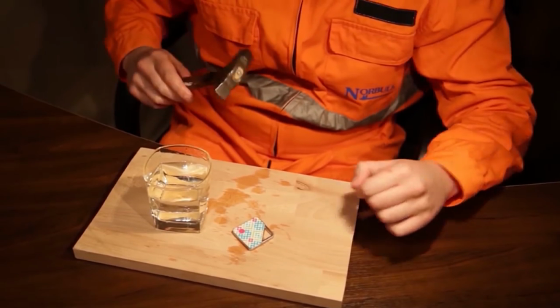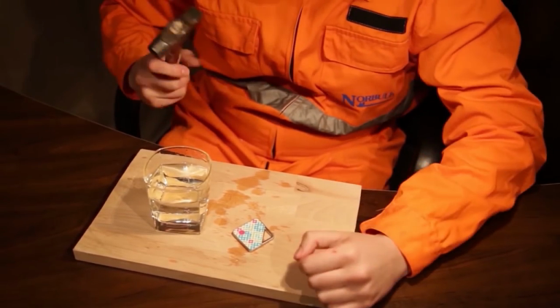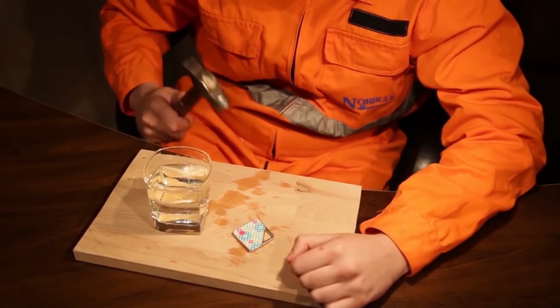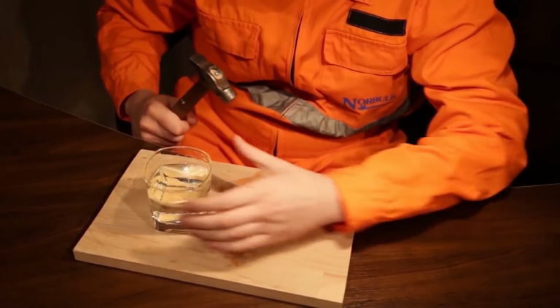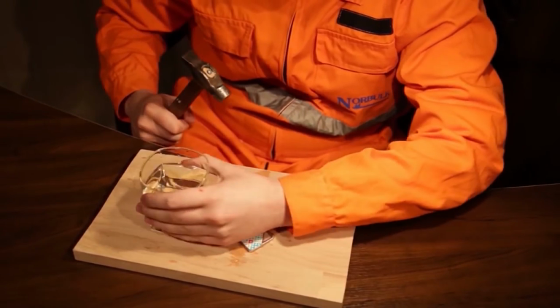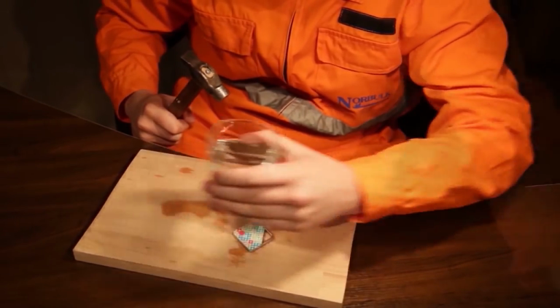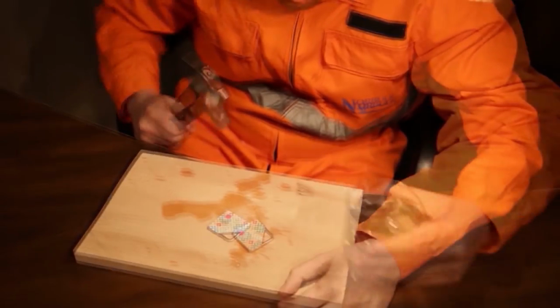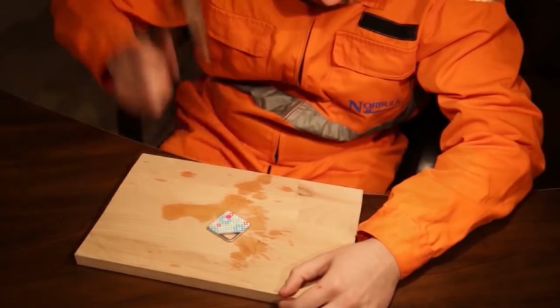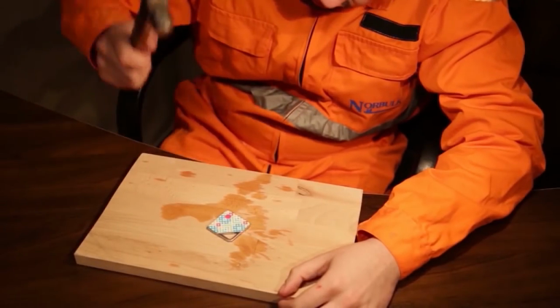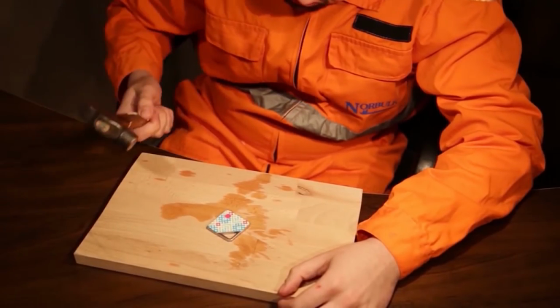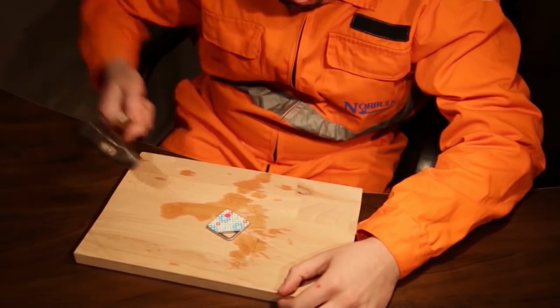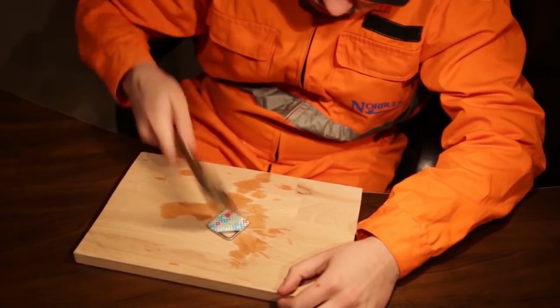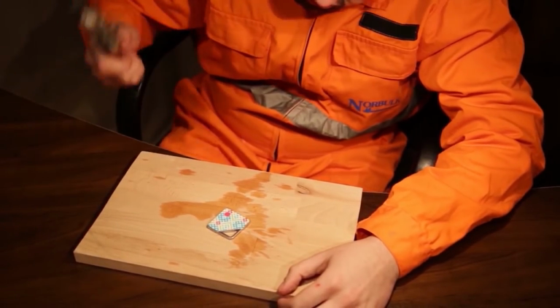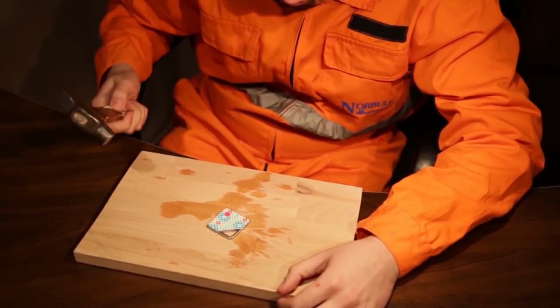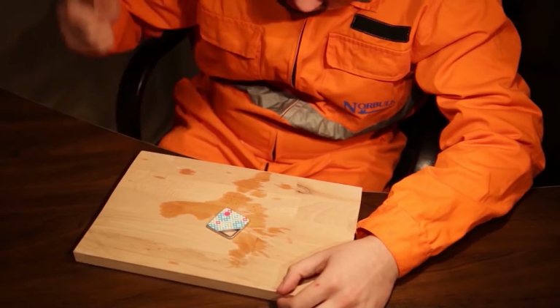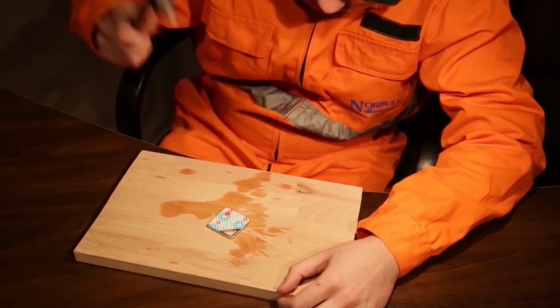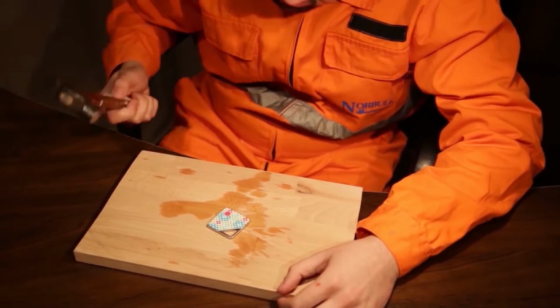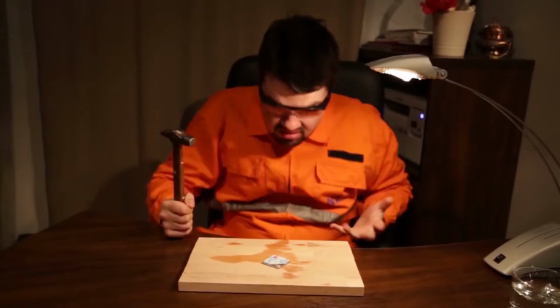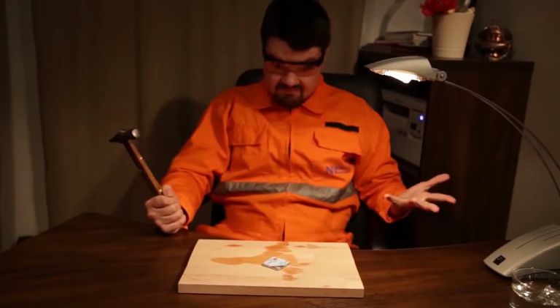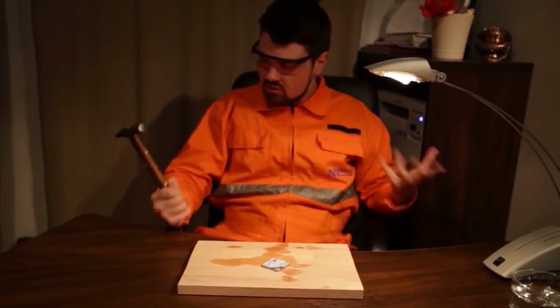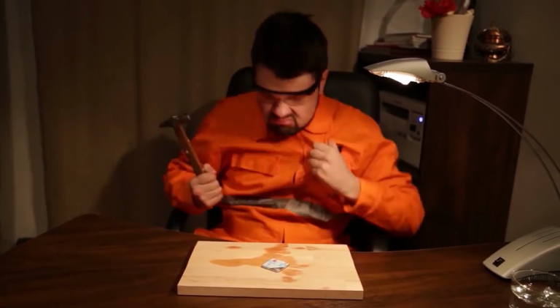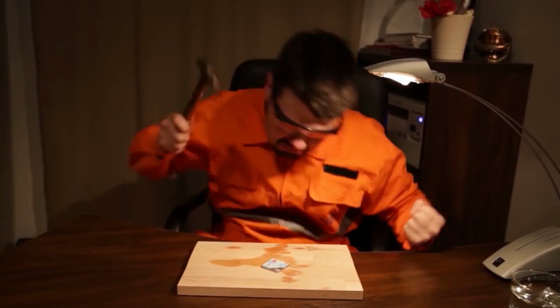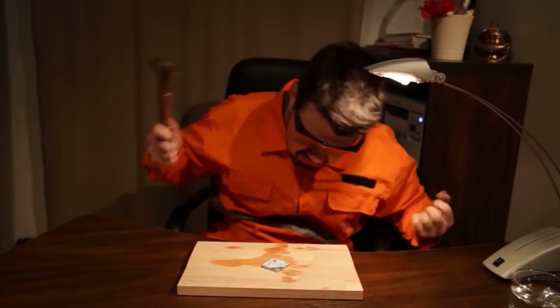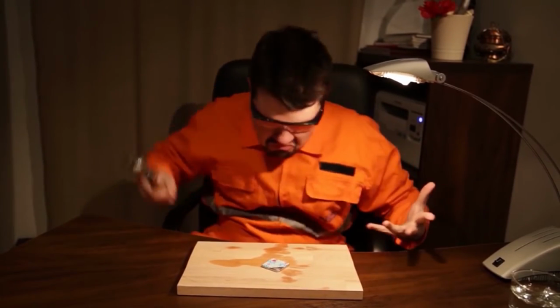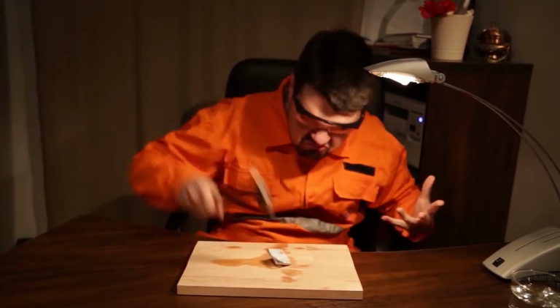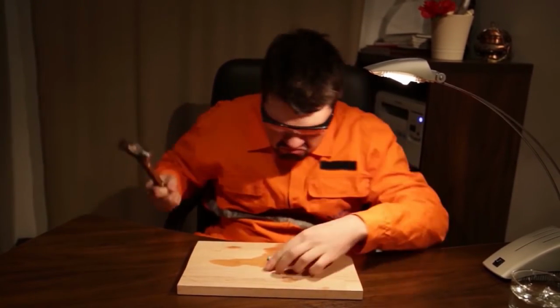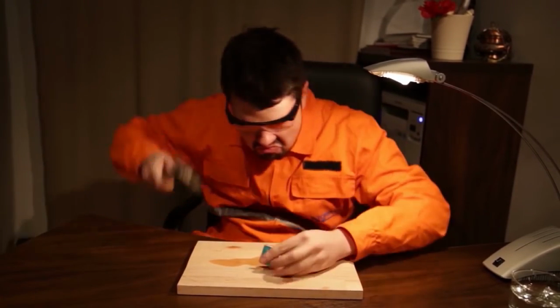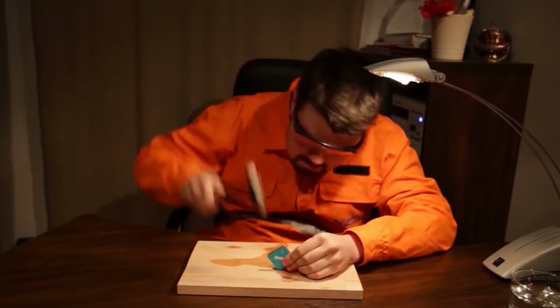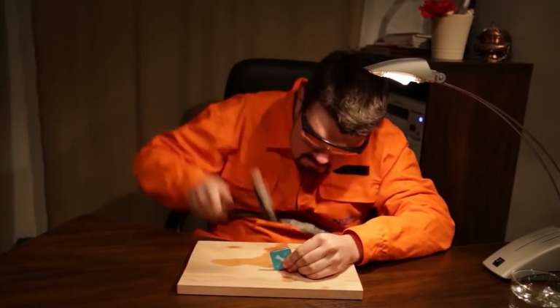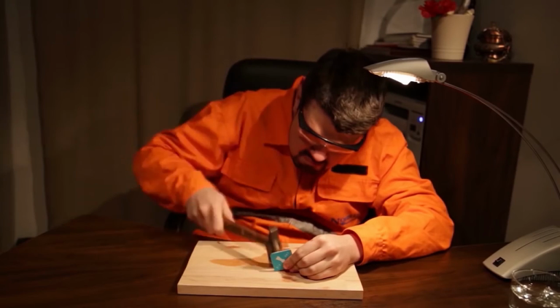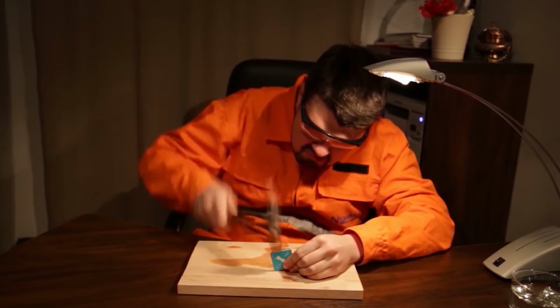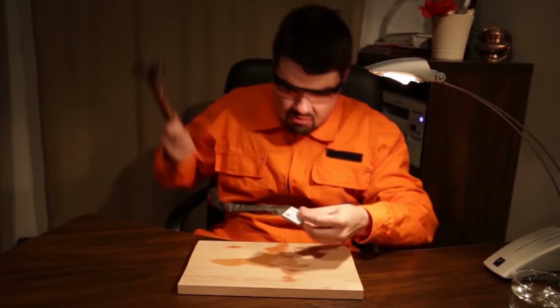Maybe a hammer. A hammer will definitely do the job. No result? It isn't as easy as I thought it would be.